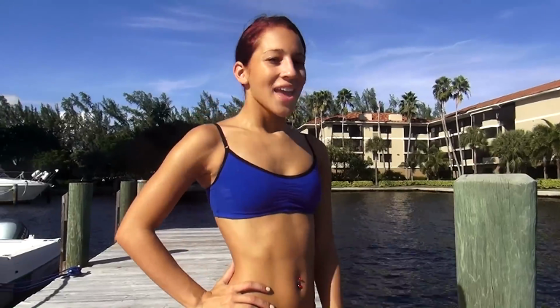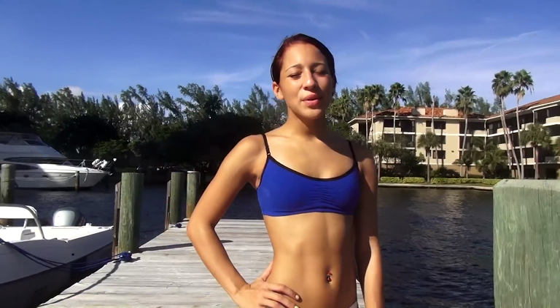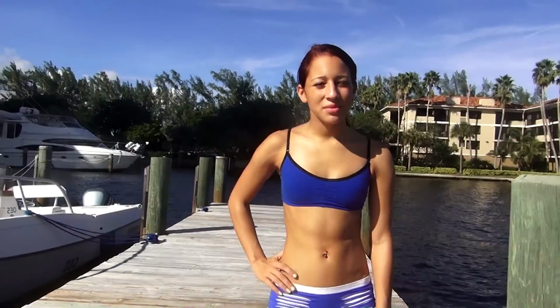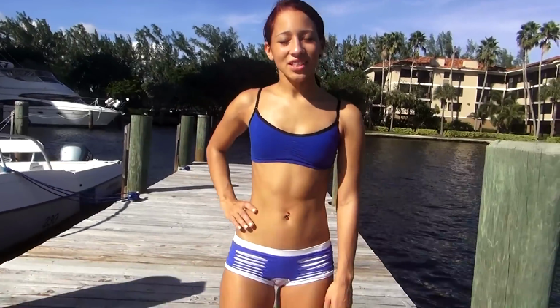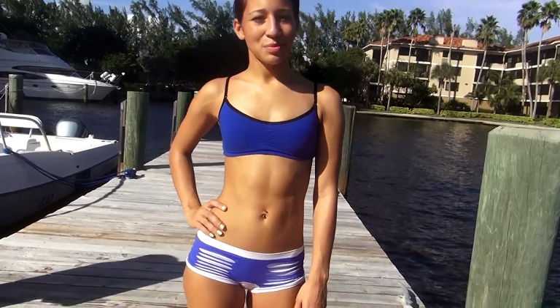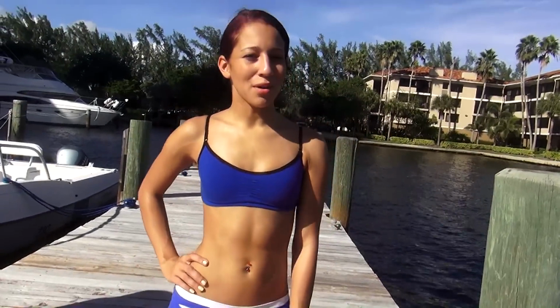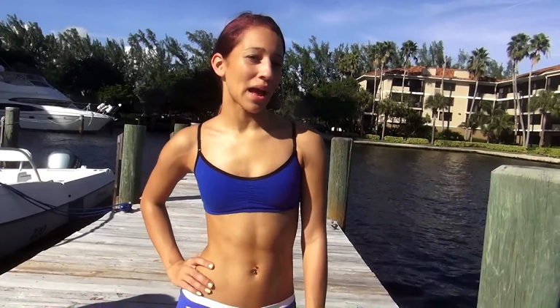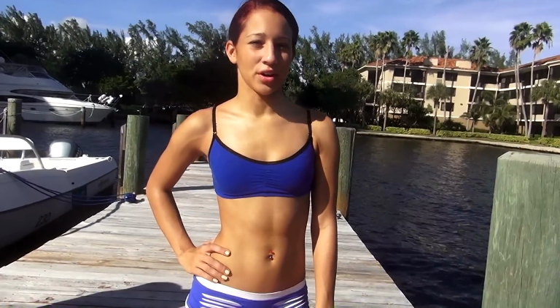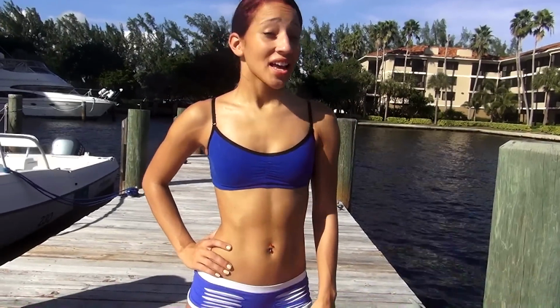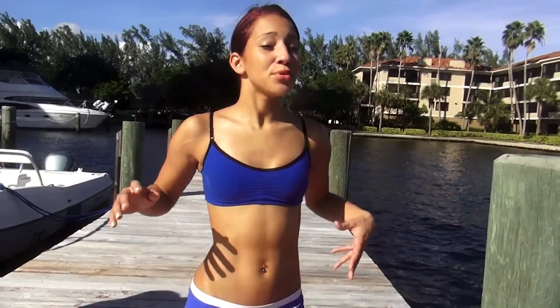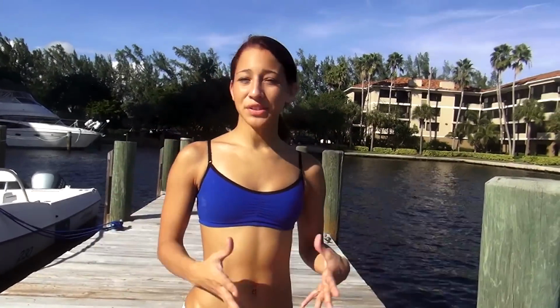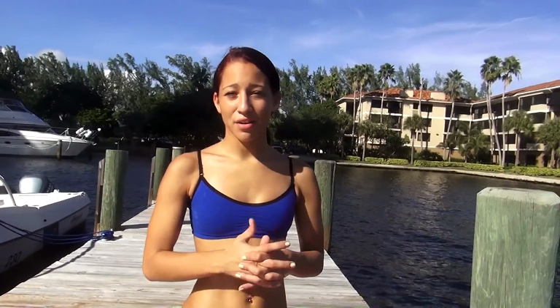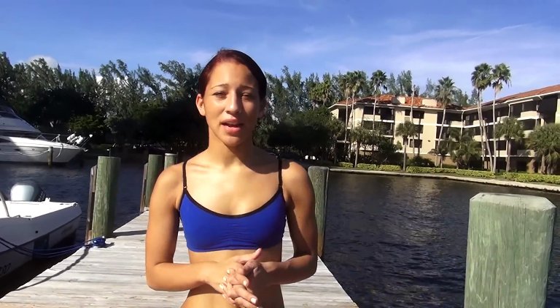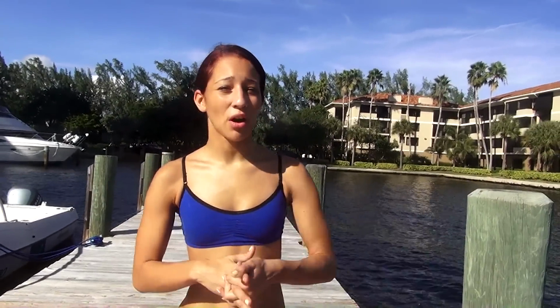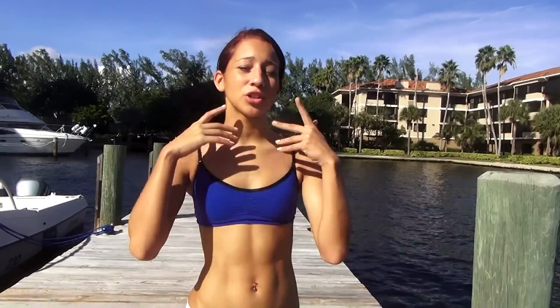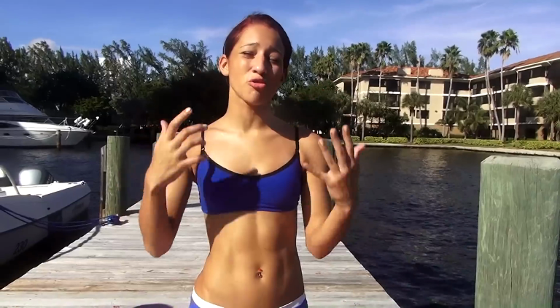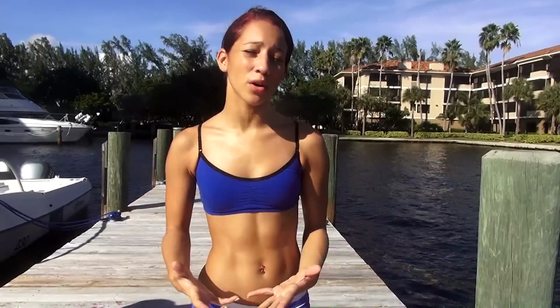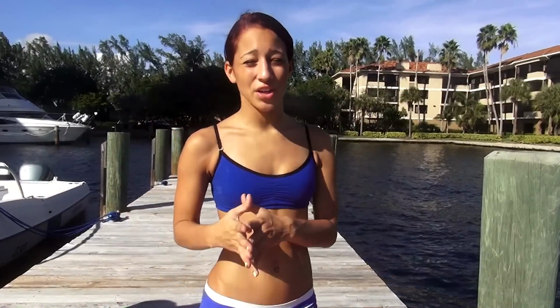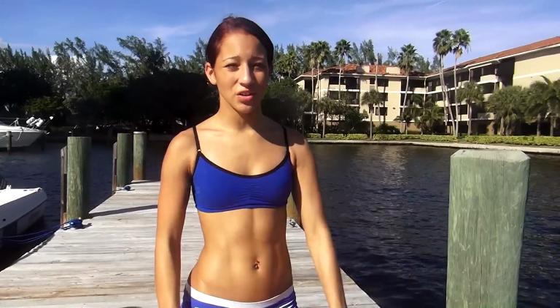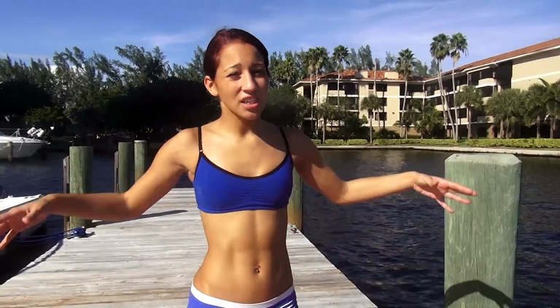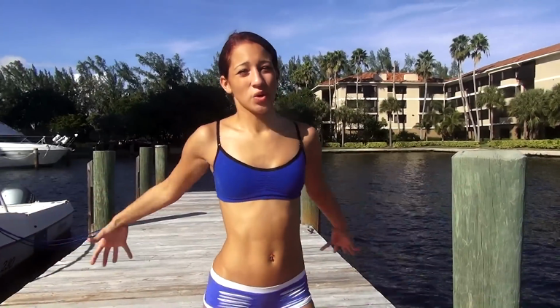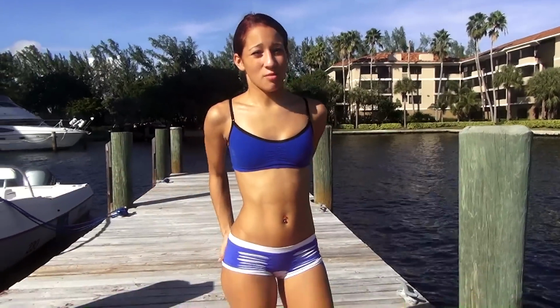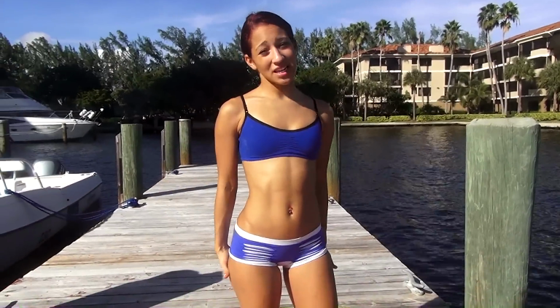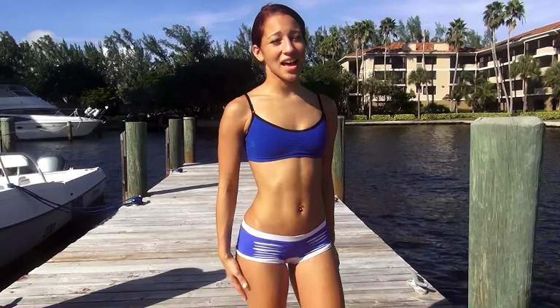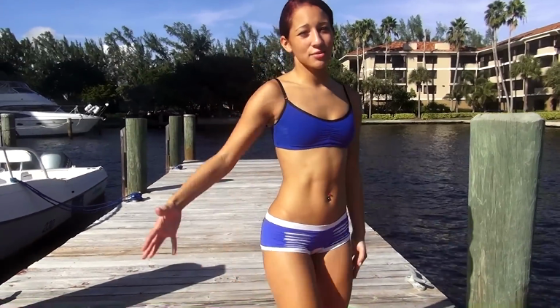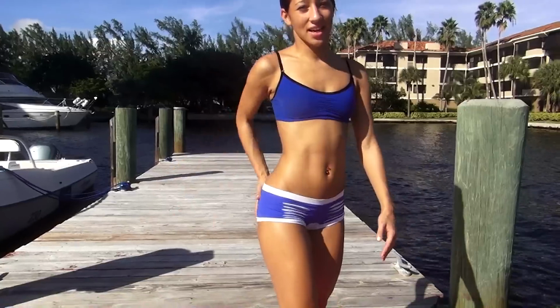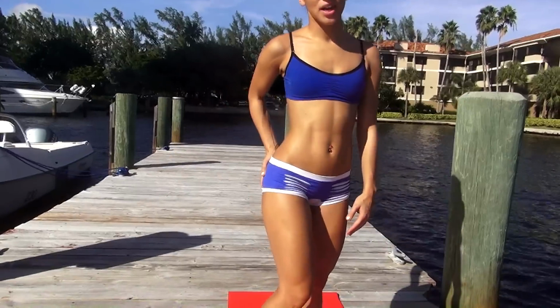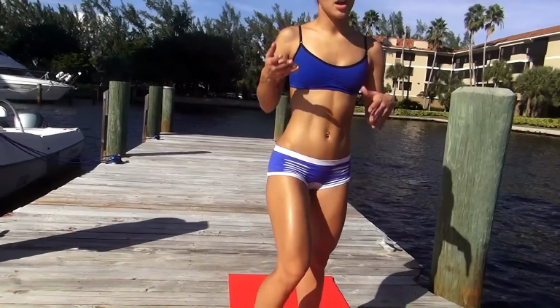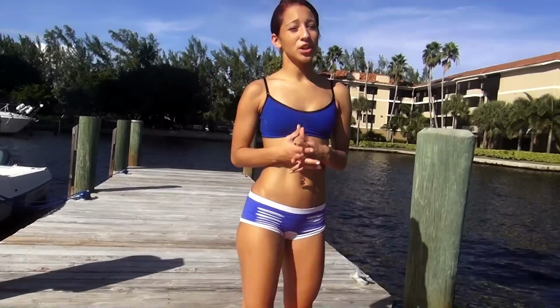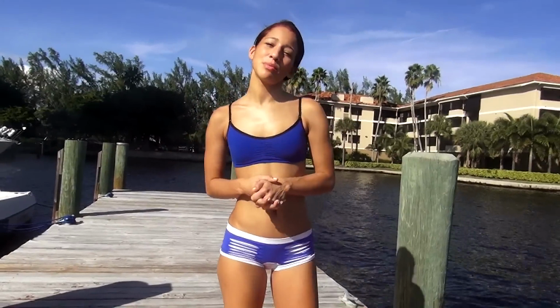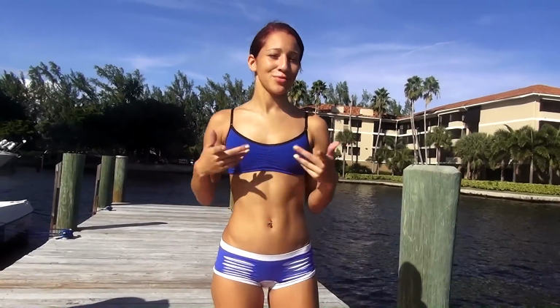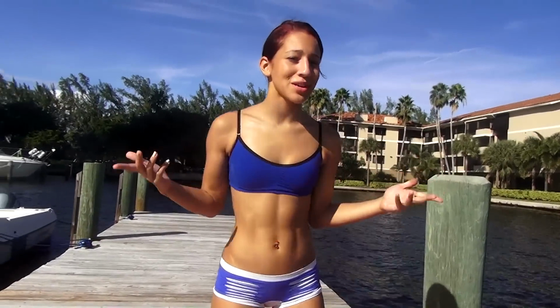Hey everyone, my name is Vicki Justice, bikini model from Miami, Florida. It is a beautiful day out here in Miami, so I'm going to show you a great workout that you can do to get you really nice legs and a real sexy butt and help you look good in your bikini when you go to the beach.